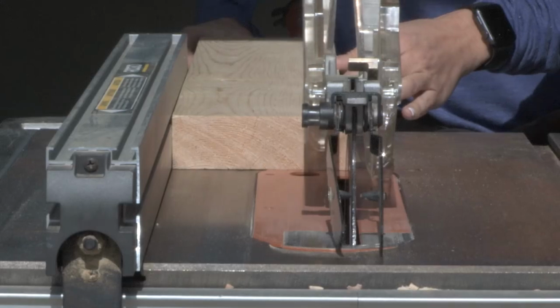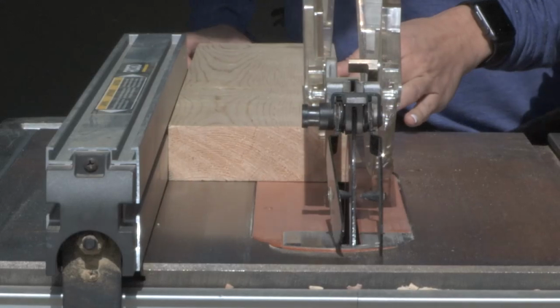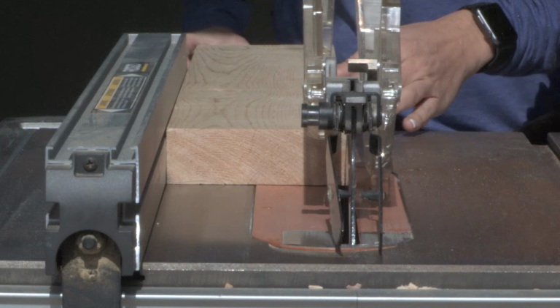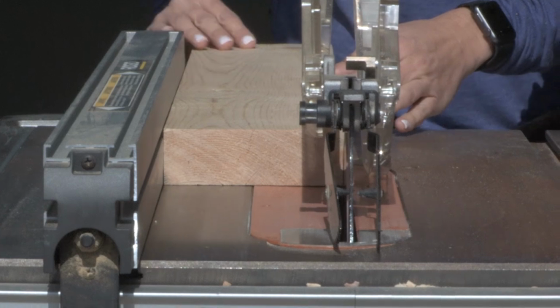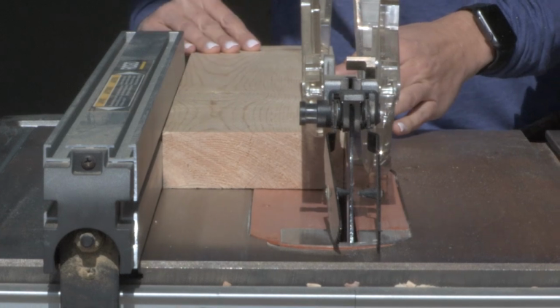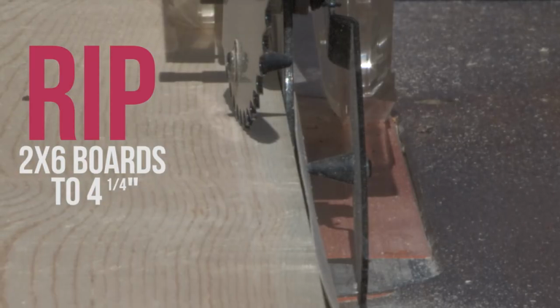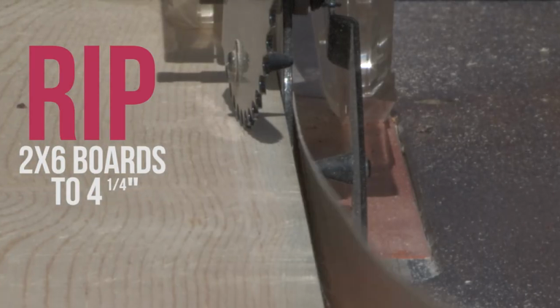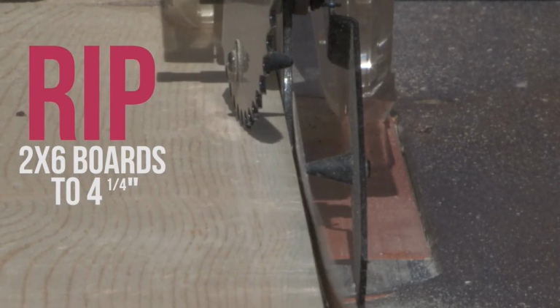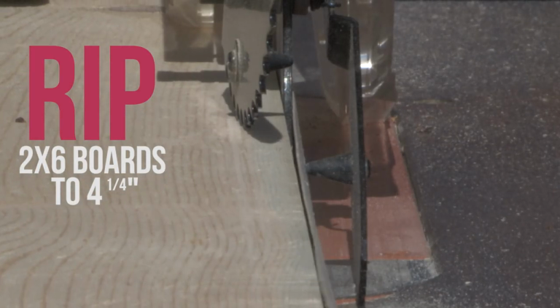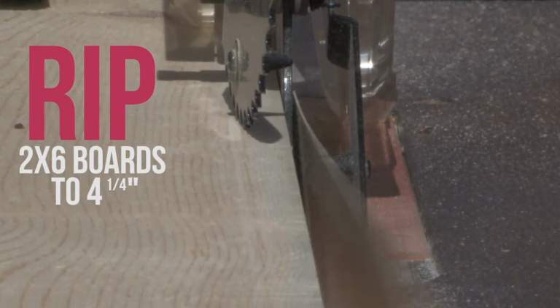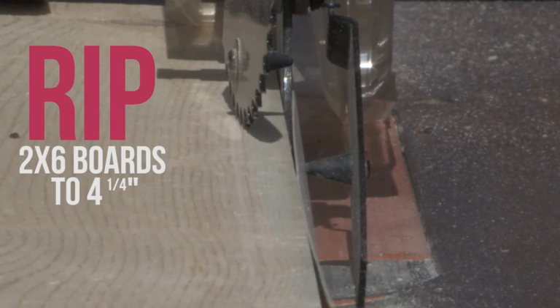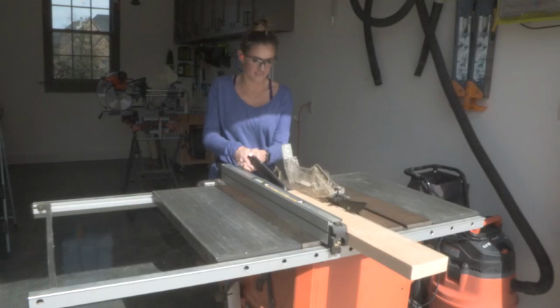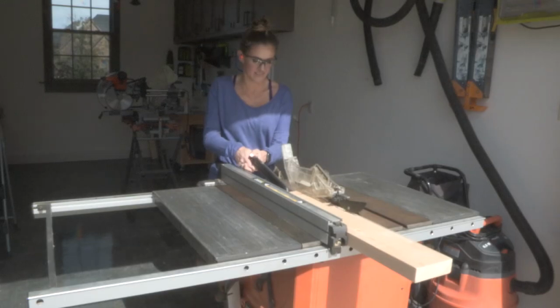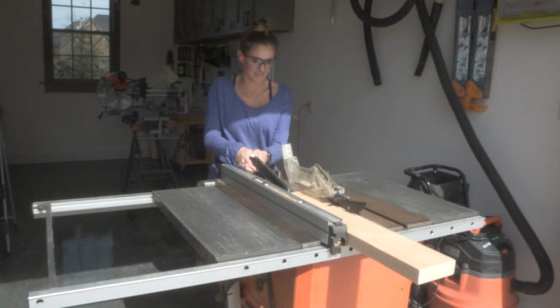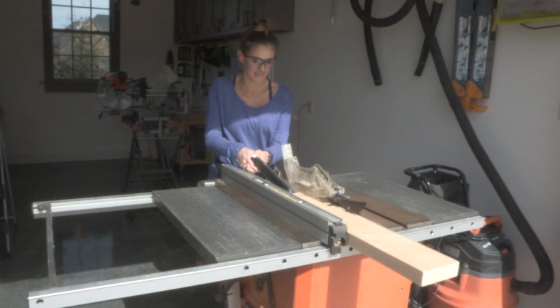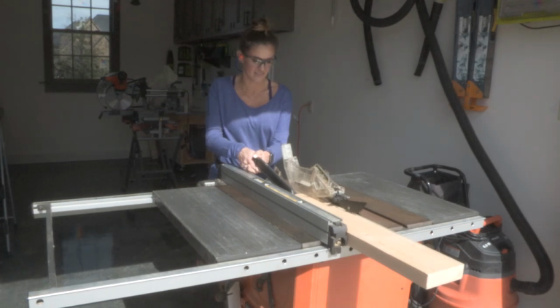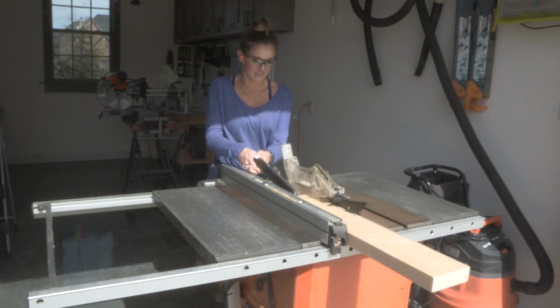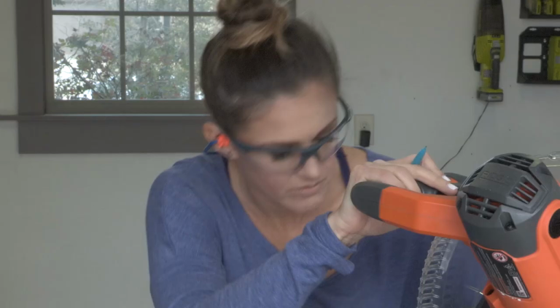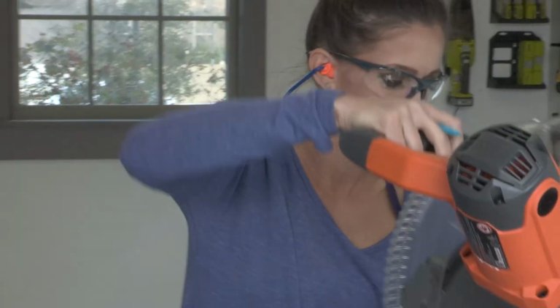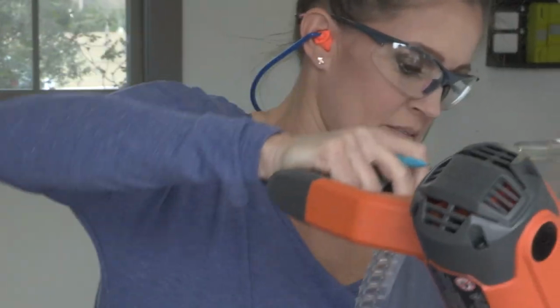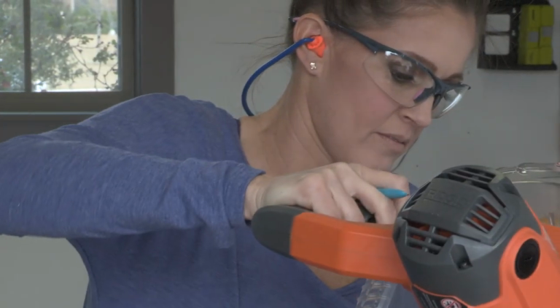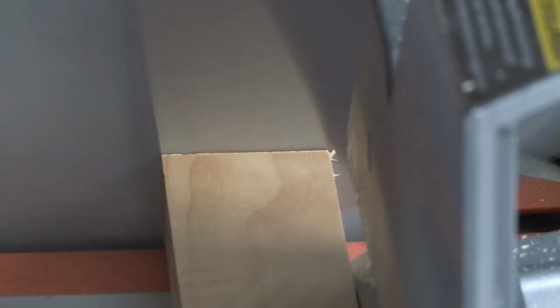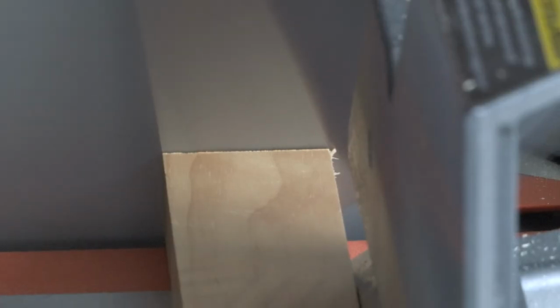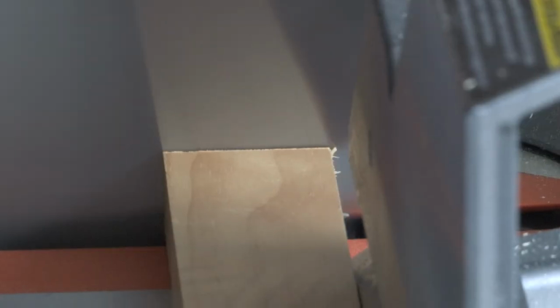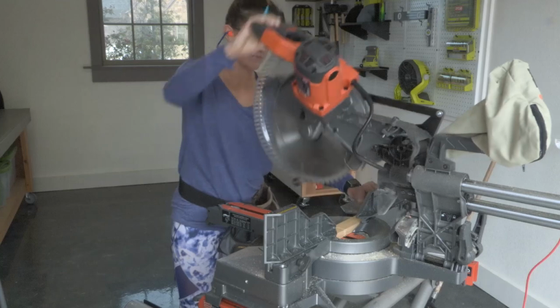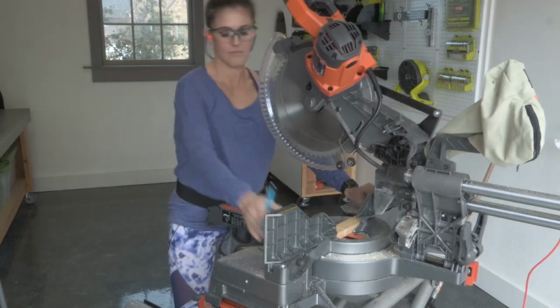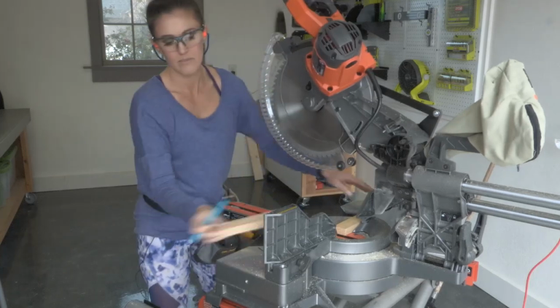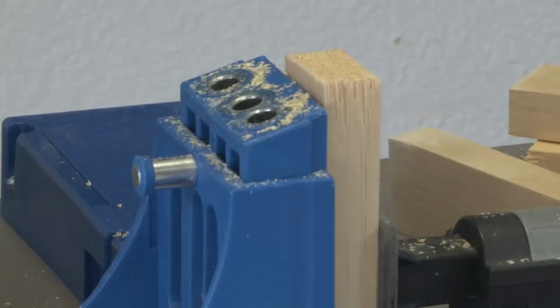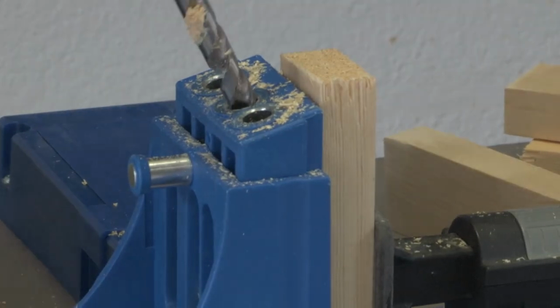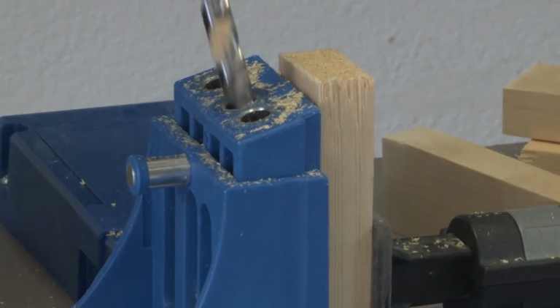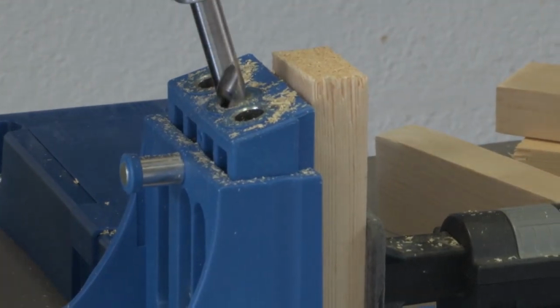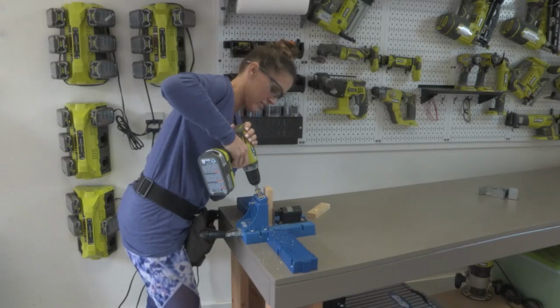The first step is to rip down those 2x6 boards, taking a little bit off each side so we have nice smooth edges for the shelves. Next, we used our miter saw to make all of our cuts for the rack and for the shelves. Then we used our Kreg jig to drill all of our pocket holes.